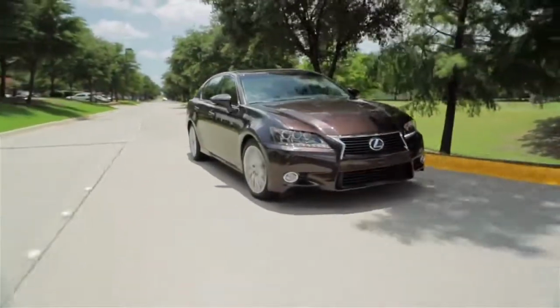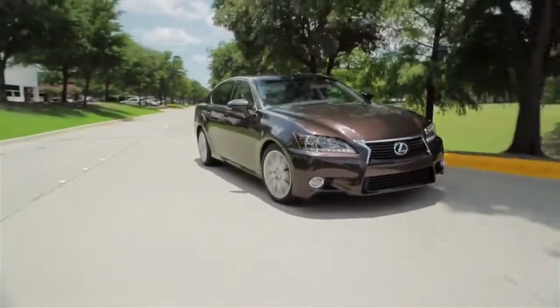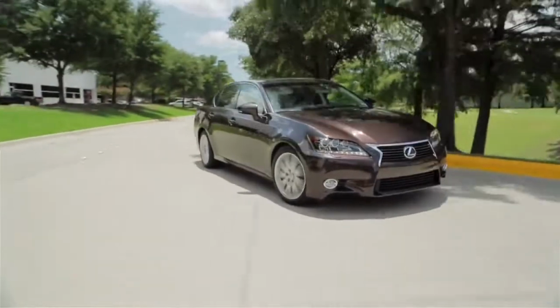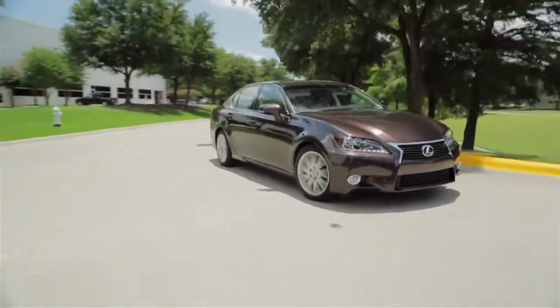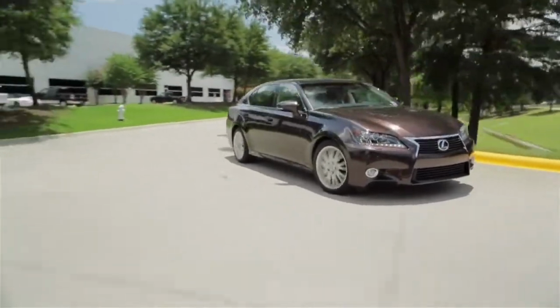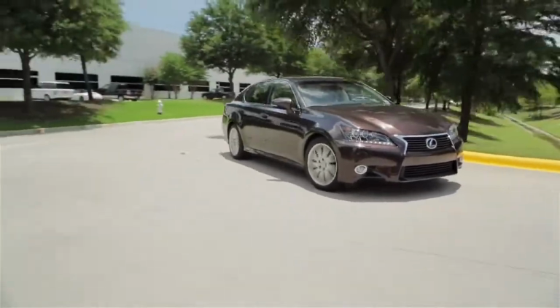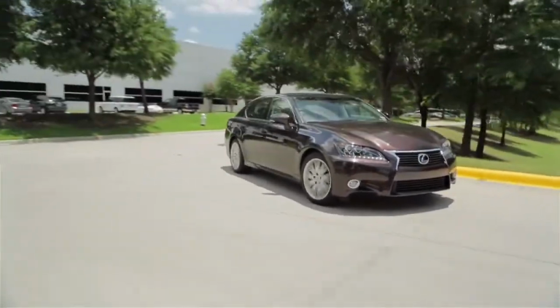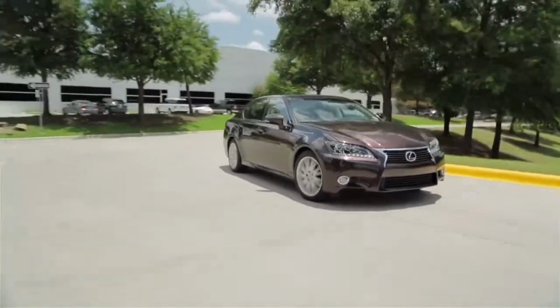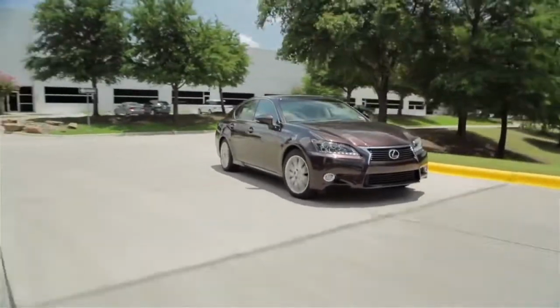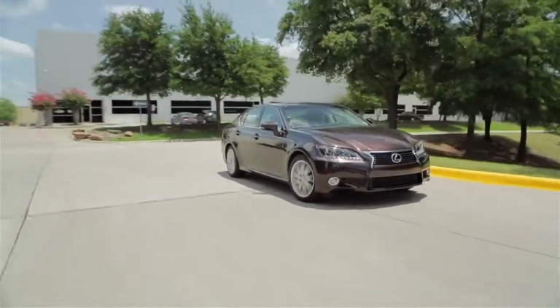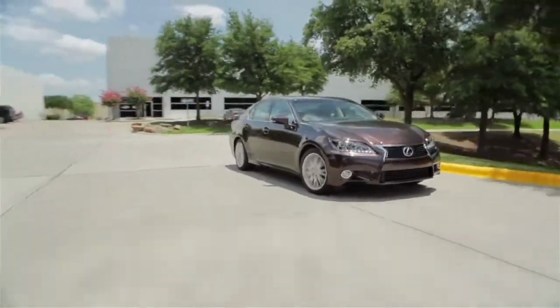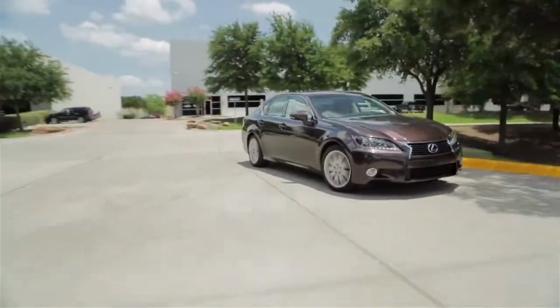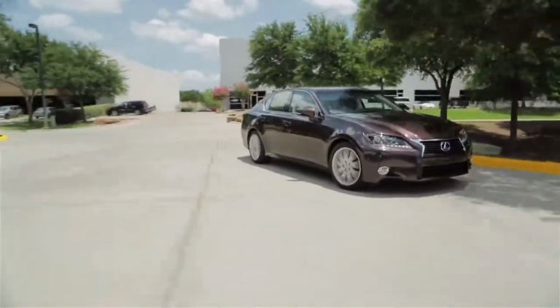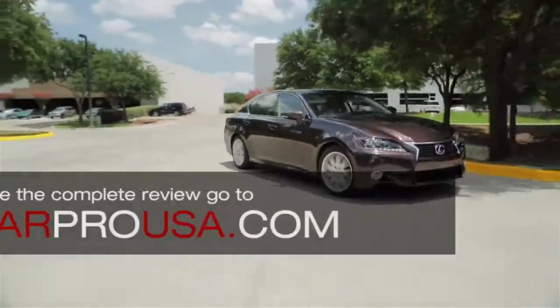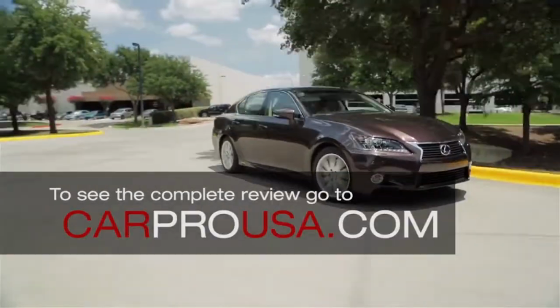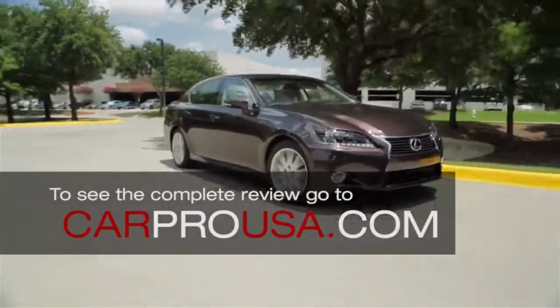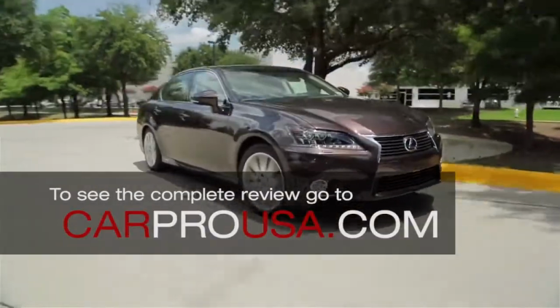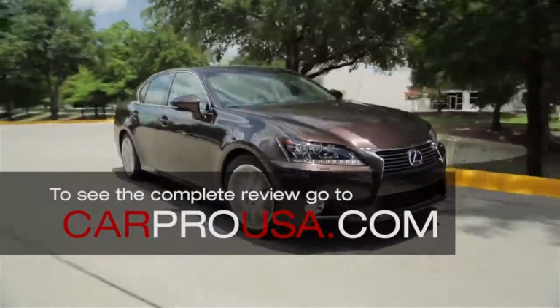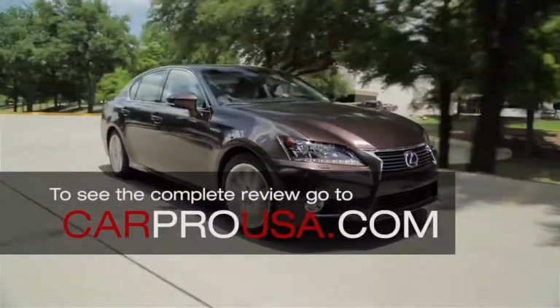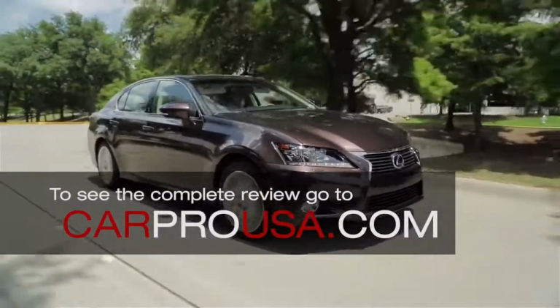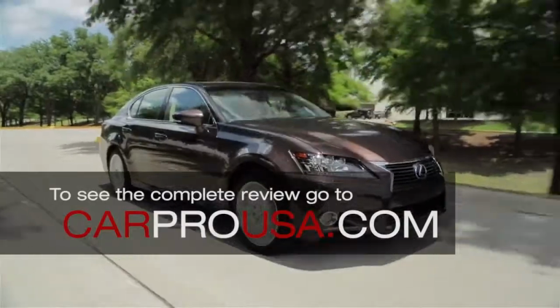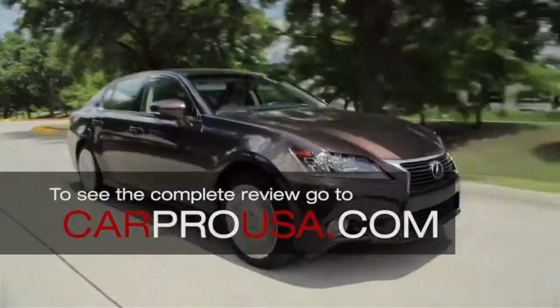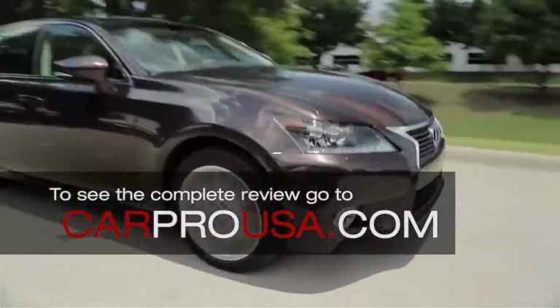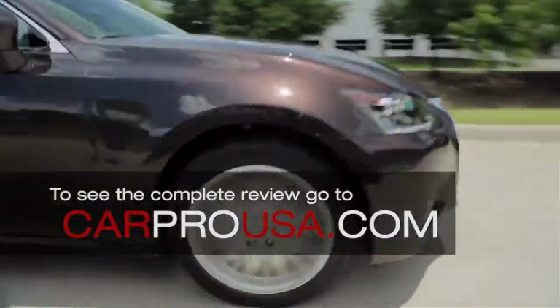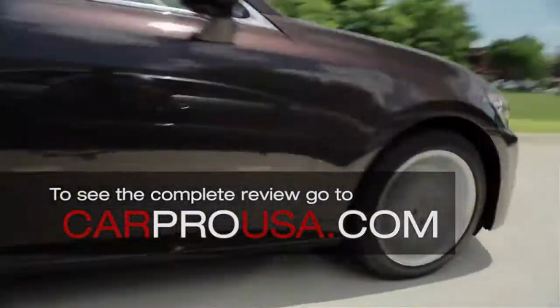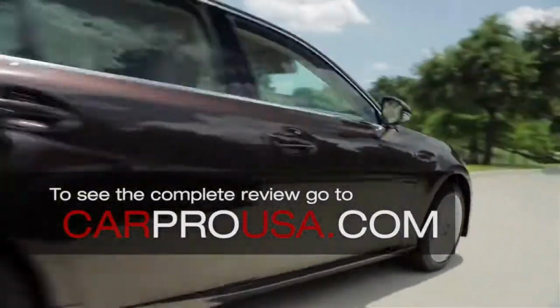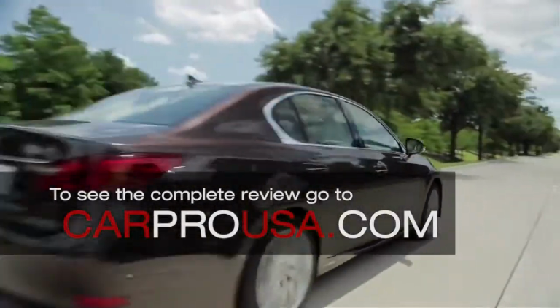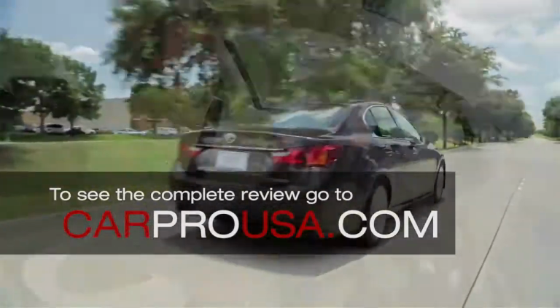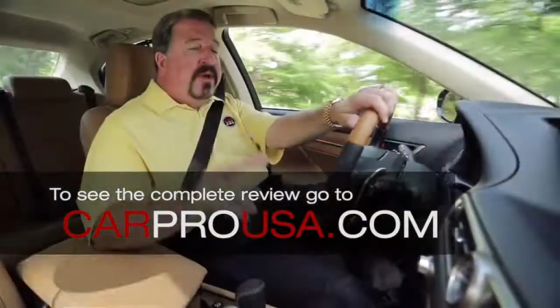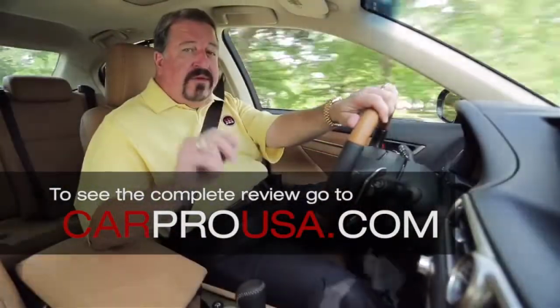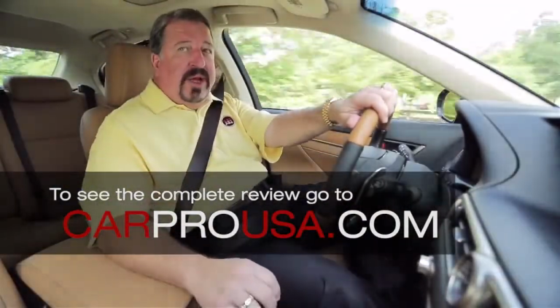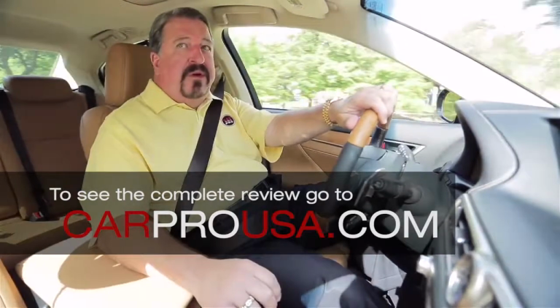Driving the 2013 Lexus GS 450 Hybrid is kind of like driving two different cars. If you want a luxury performance sedan, put it in Sport mode and you'll get 340 horses provided by a 3.5 liter V6 and two electric motors.